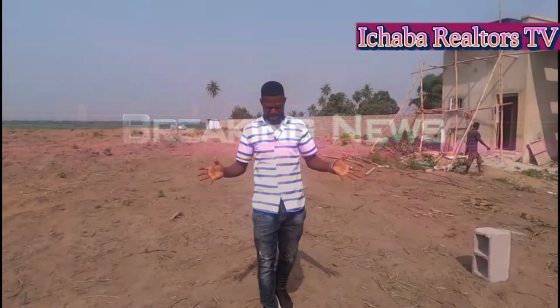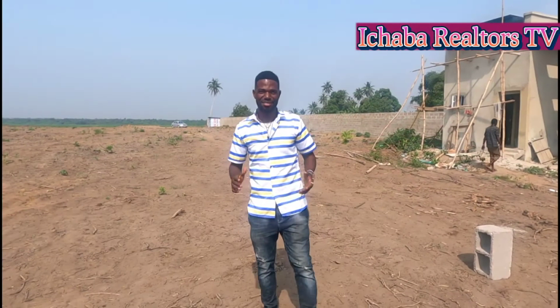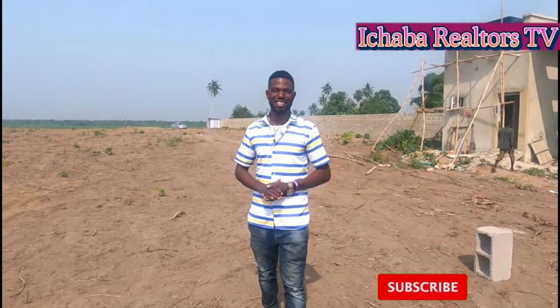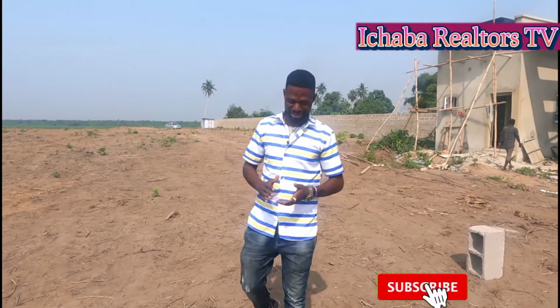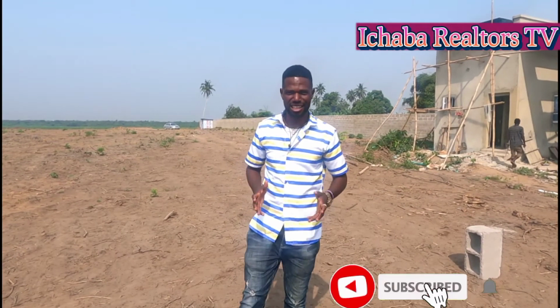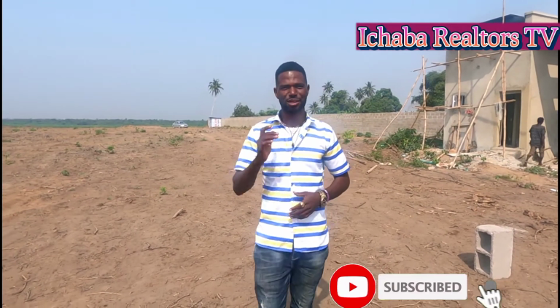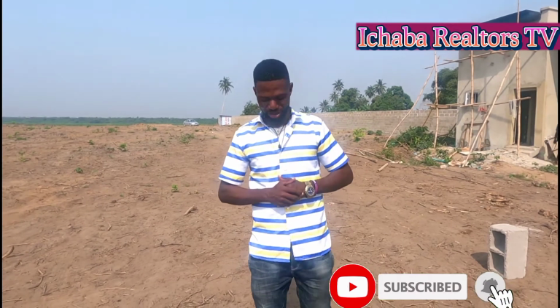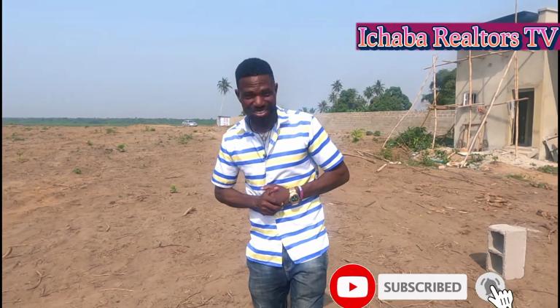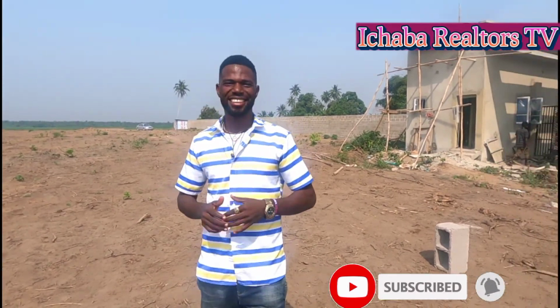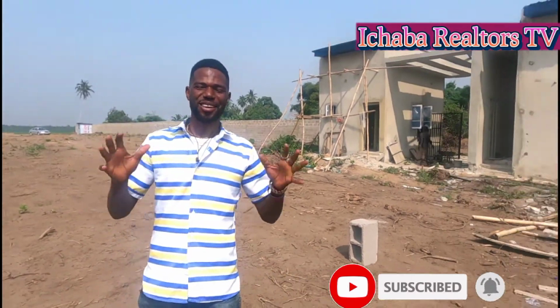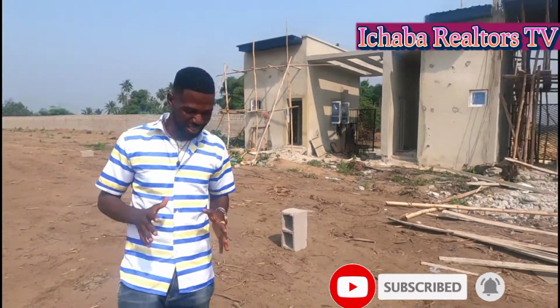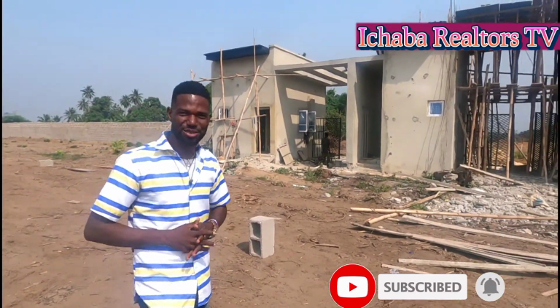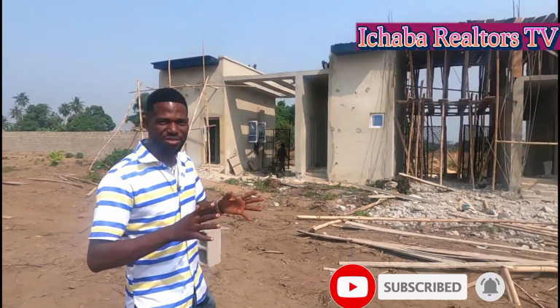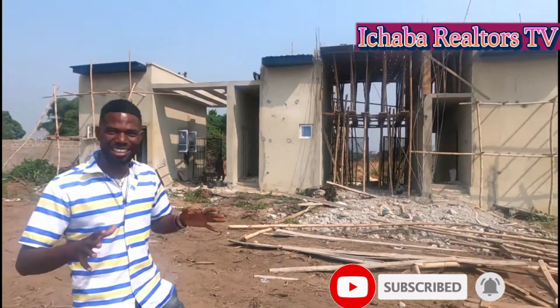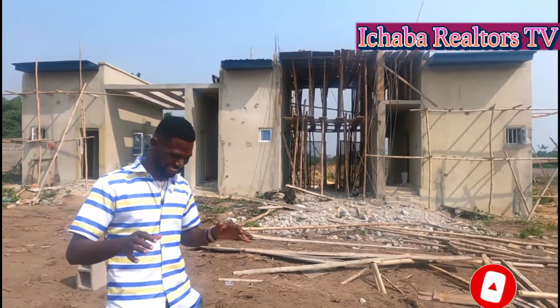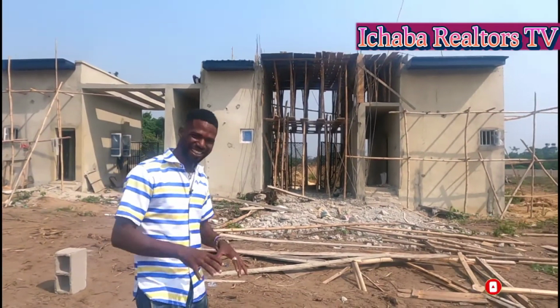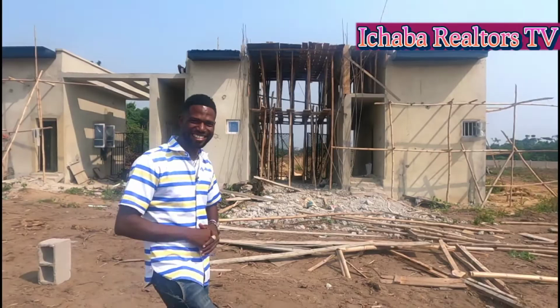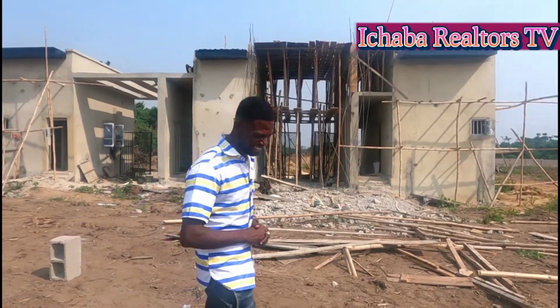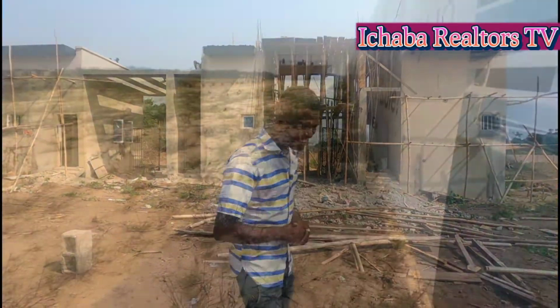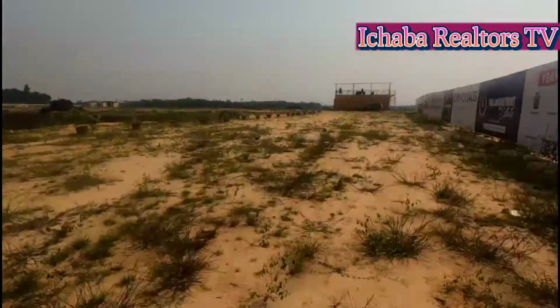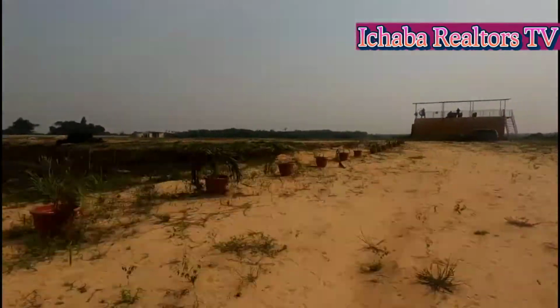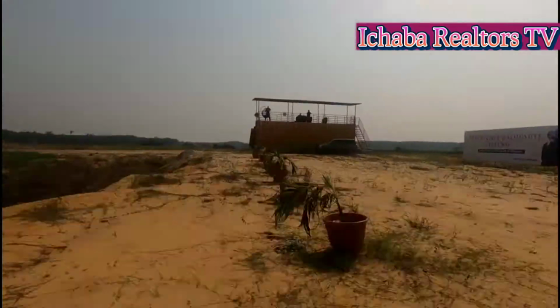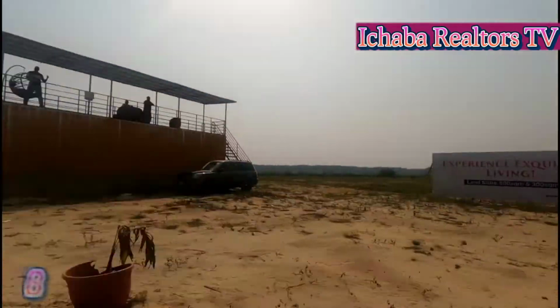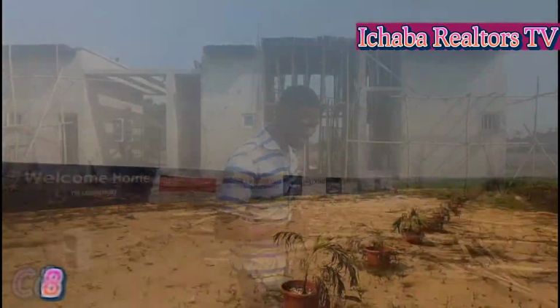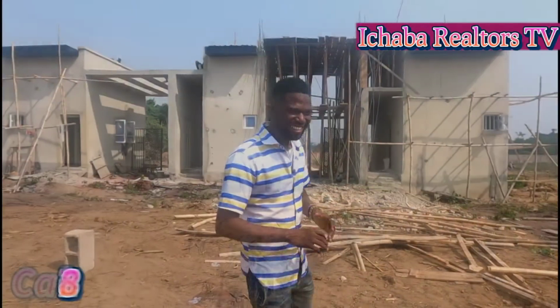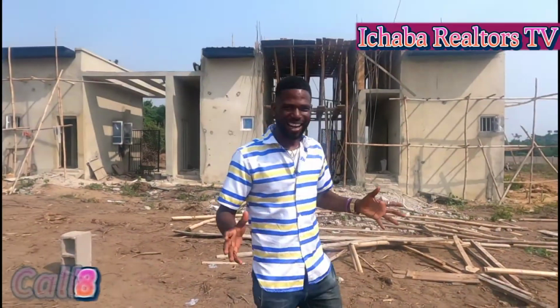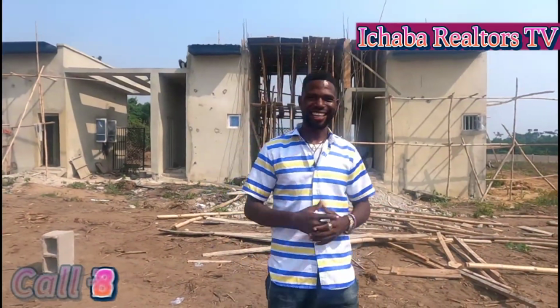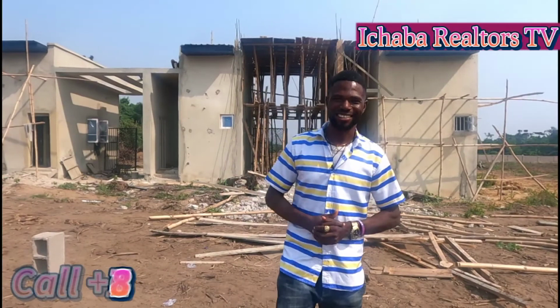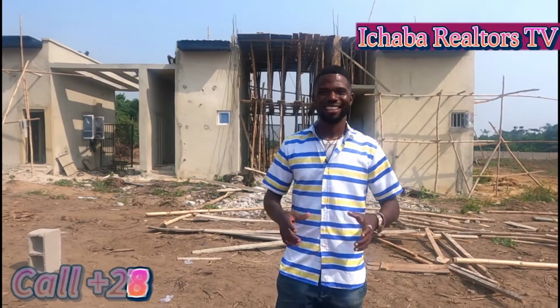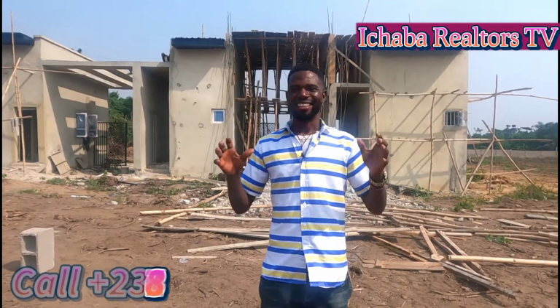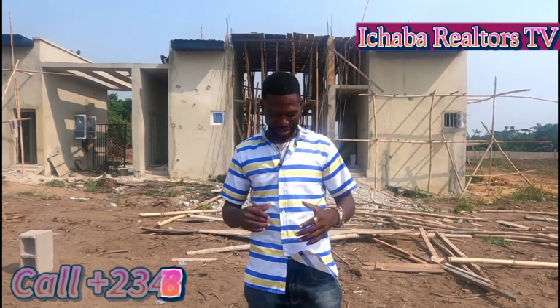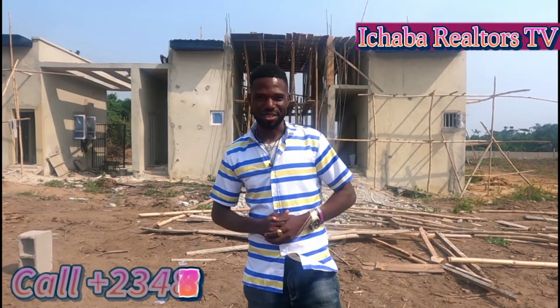Good day, Smart Investor. My name is Abraham Ishabah from Ishabah Realtor. What I do is to bring to you affordable land in Lagos, Nigeria. Why the excitement? This is an update video.